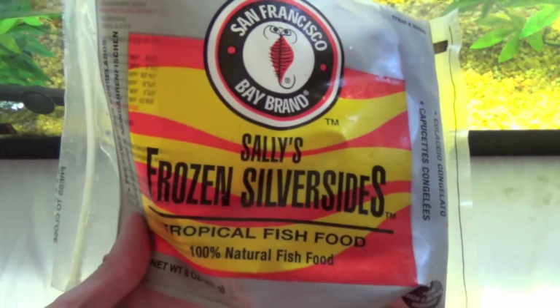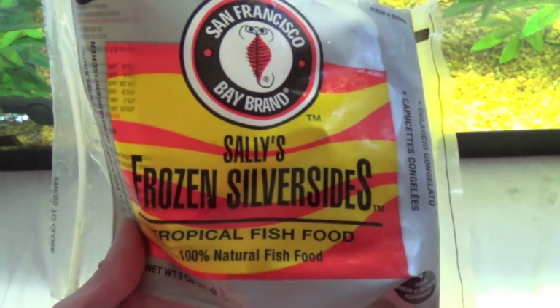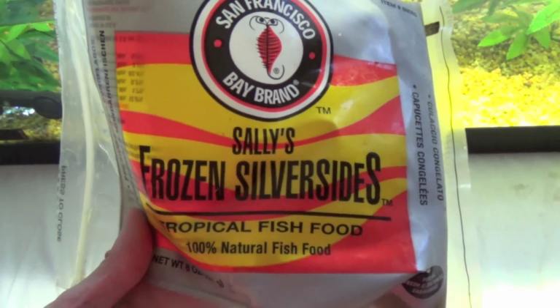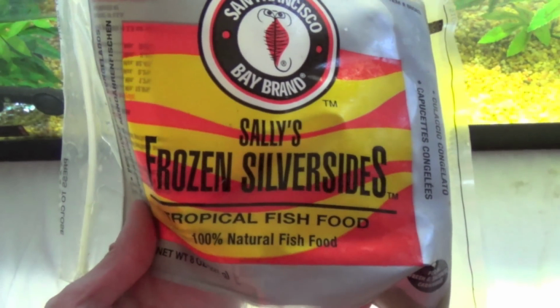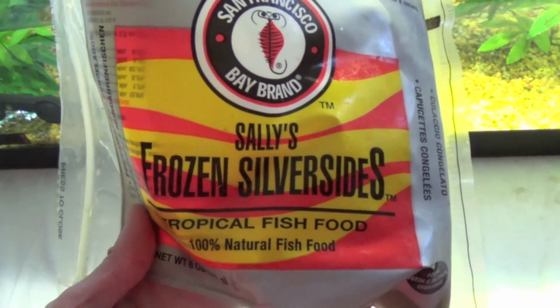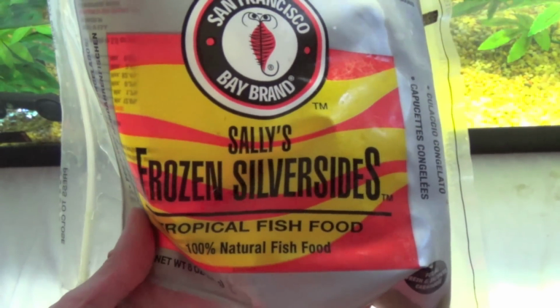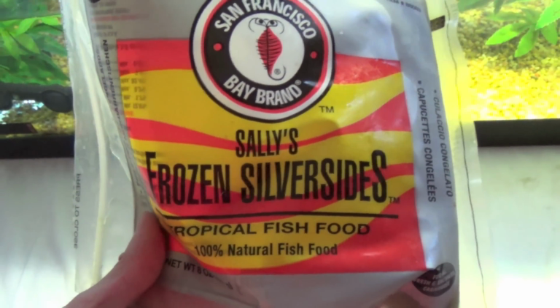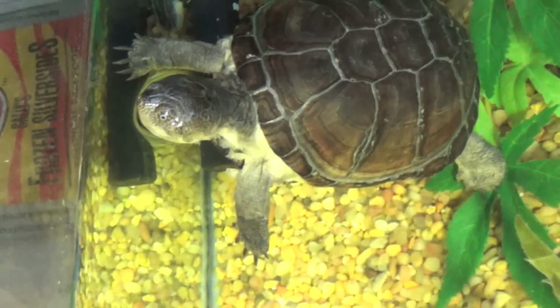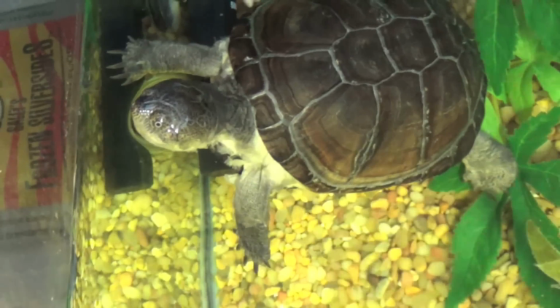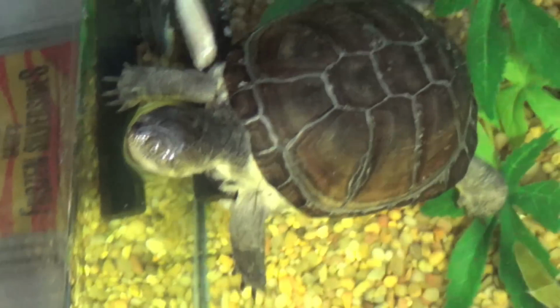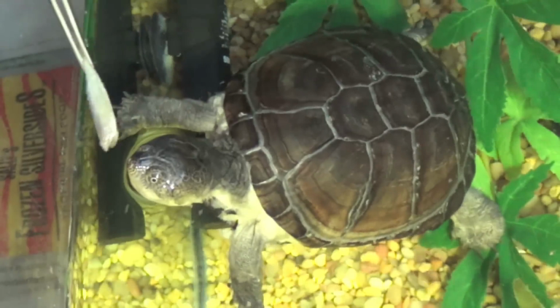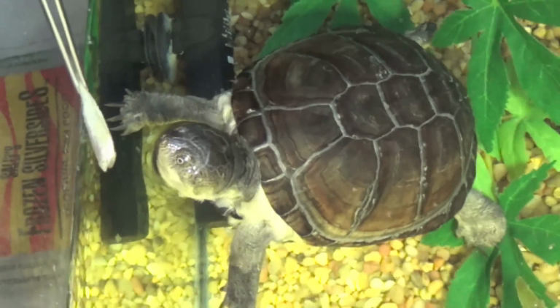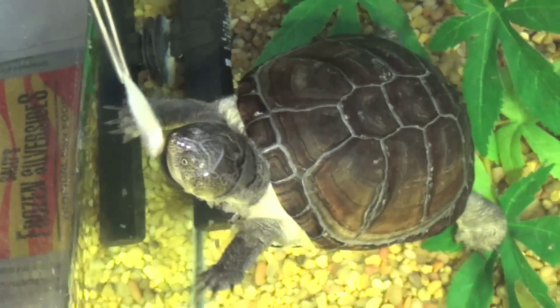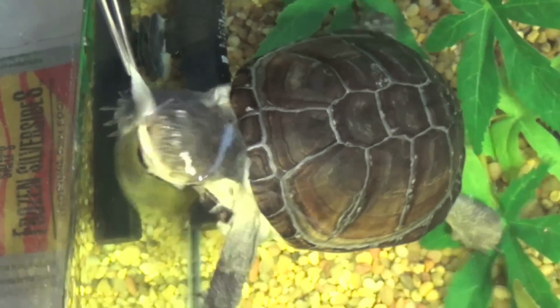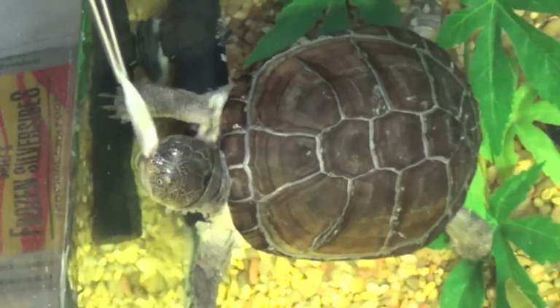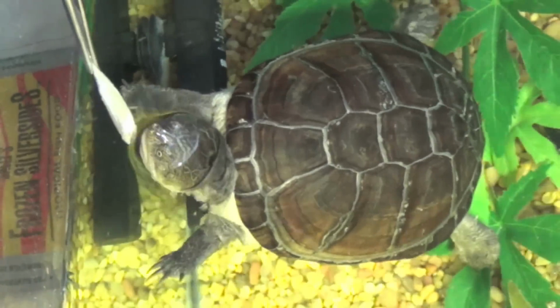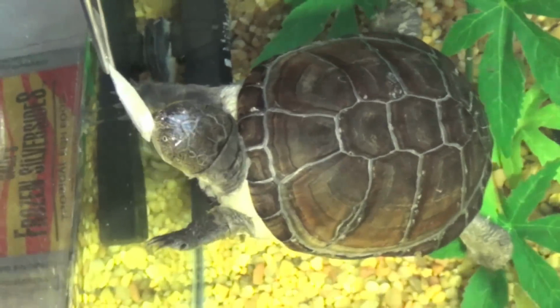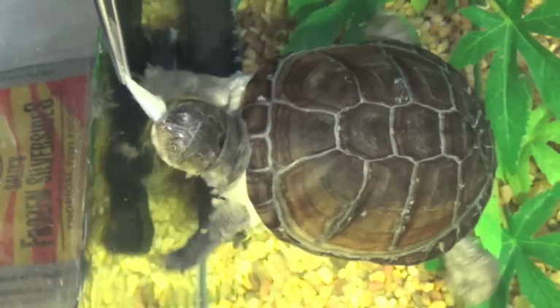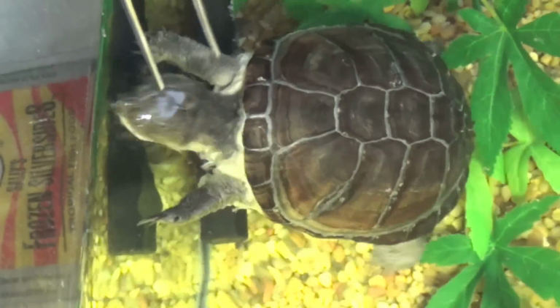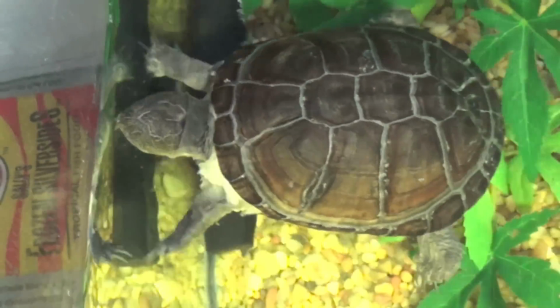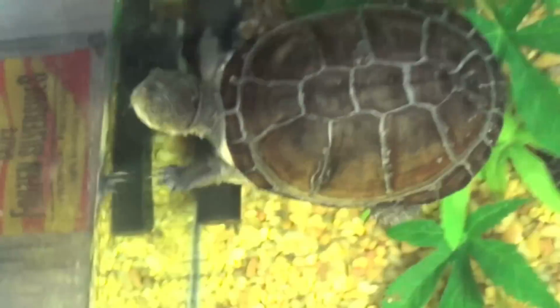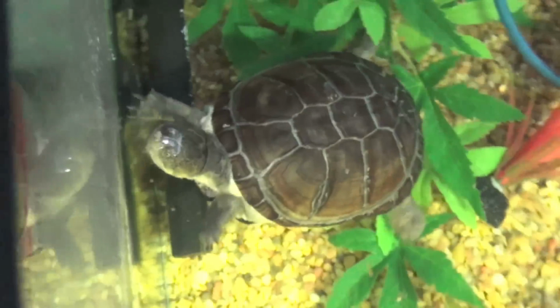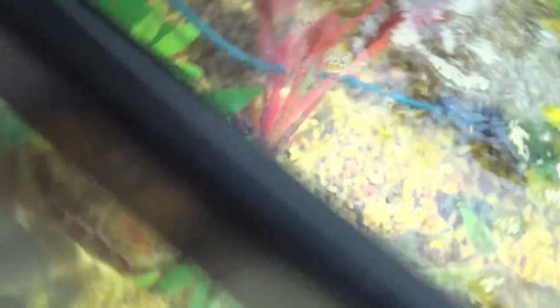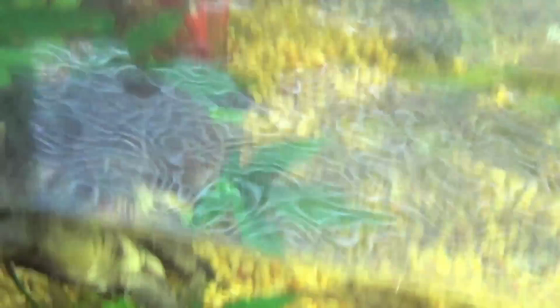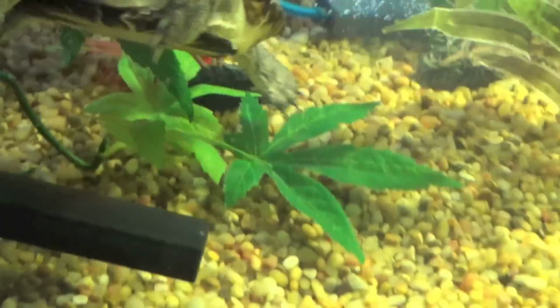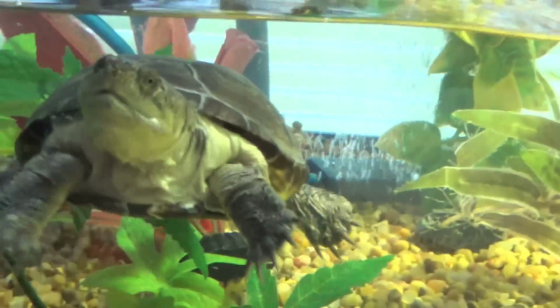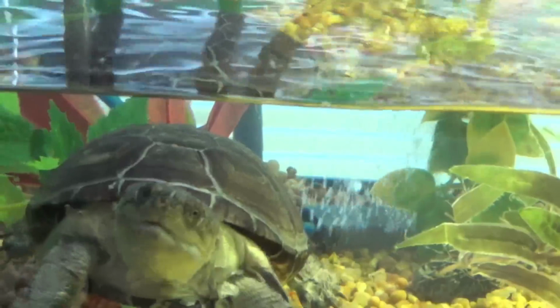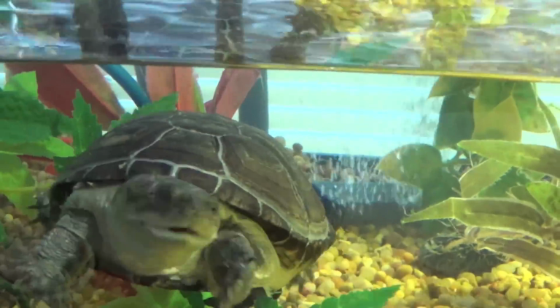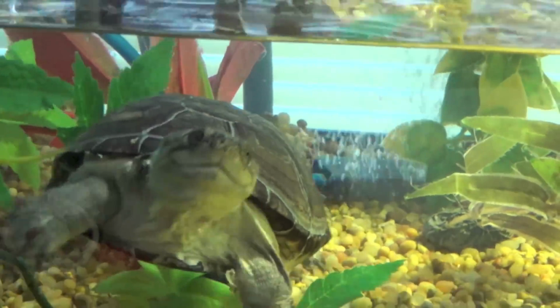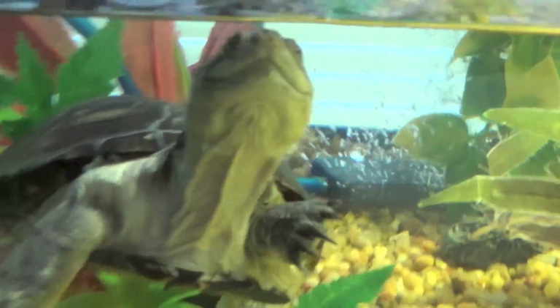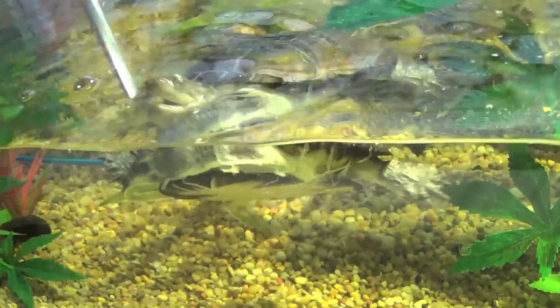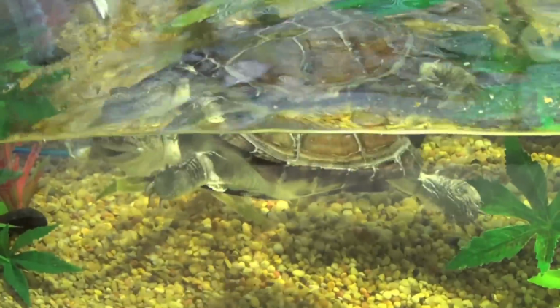So day two, I'll be feeding some frozen silversides. I prefer these over the rosy red minnows because they're much healthier — less fat and more protein. However, I will feed her some rosy red minnows on occasion, but it's more like as a treat.